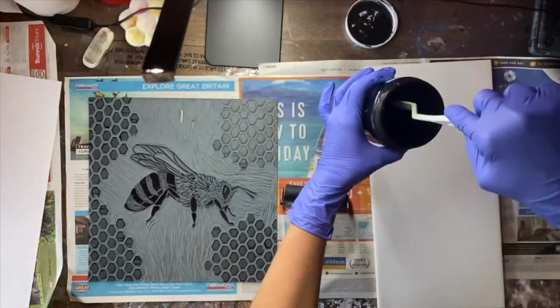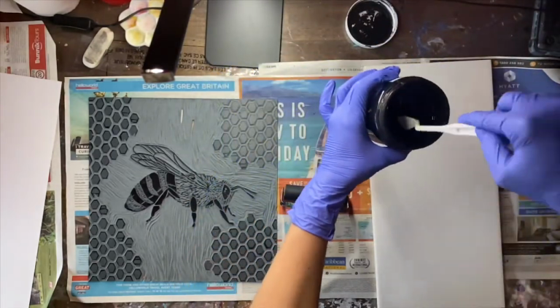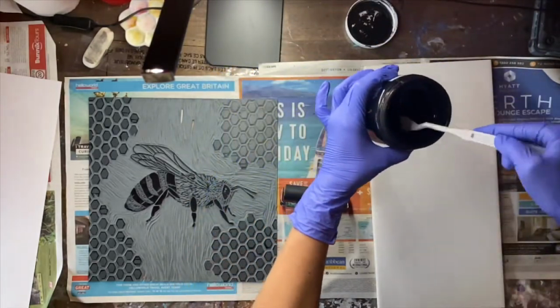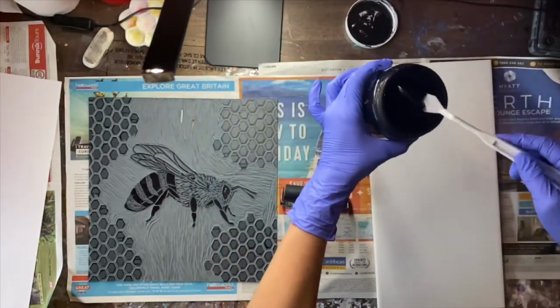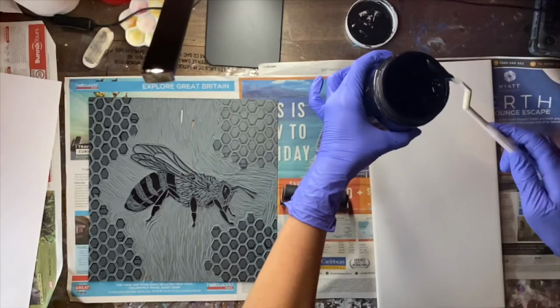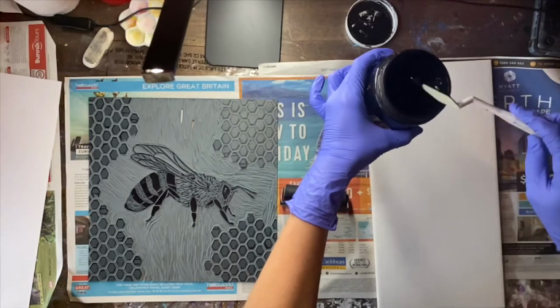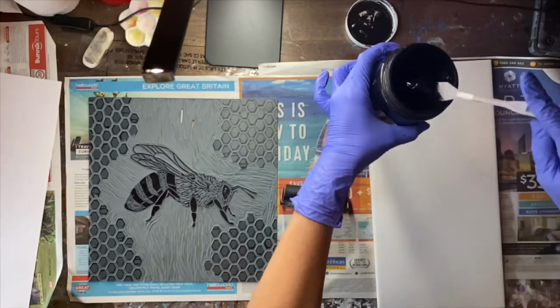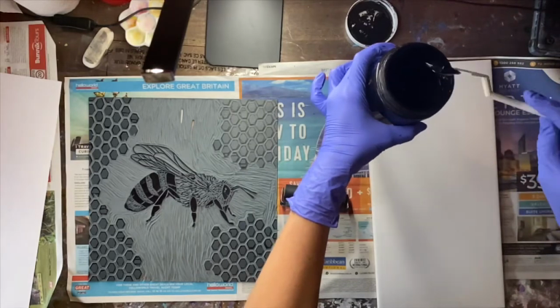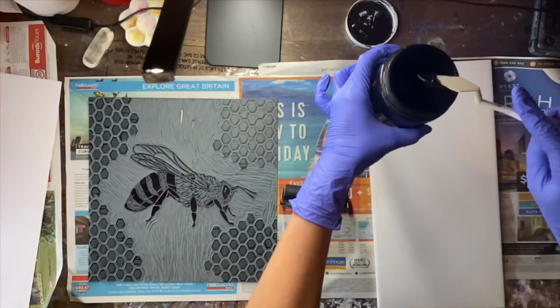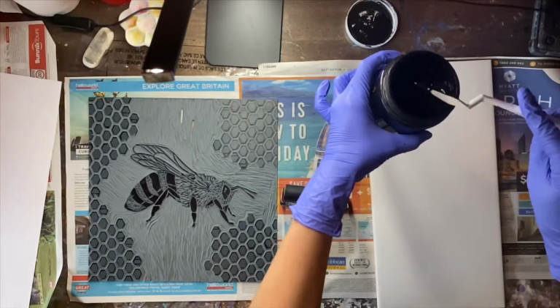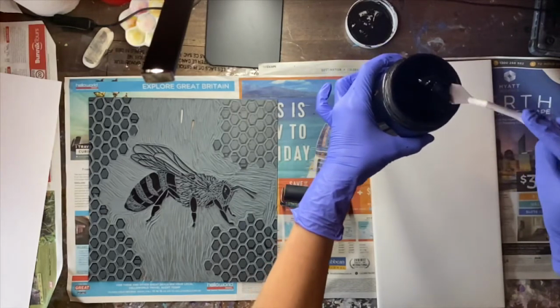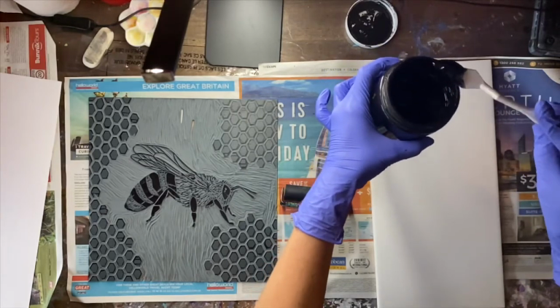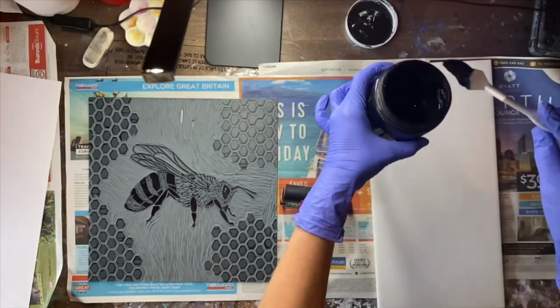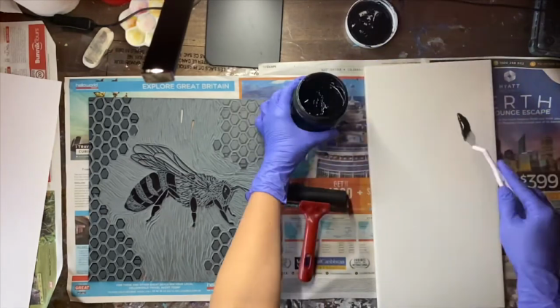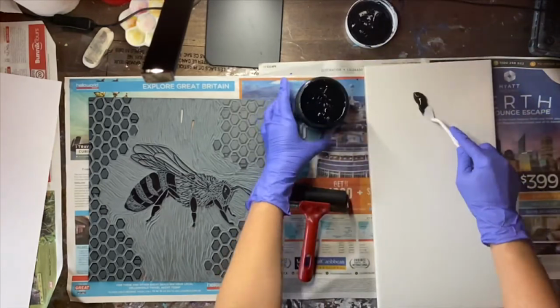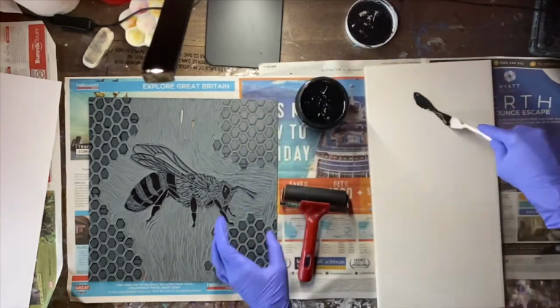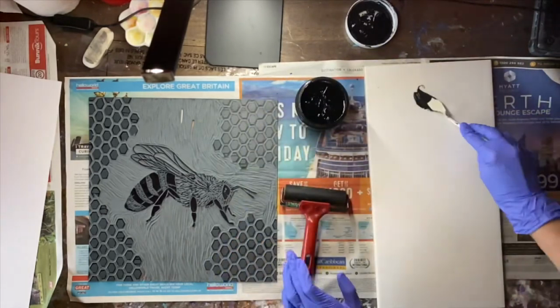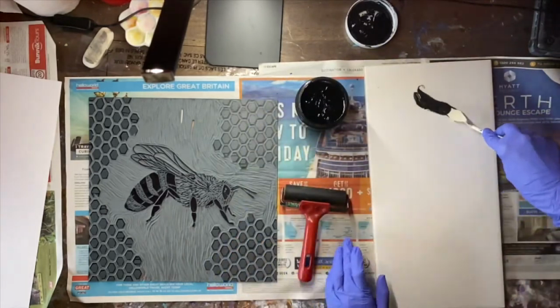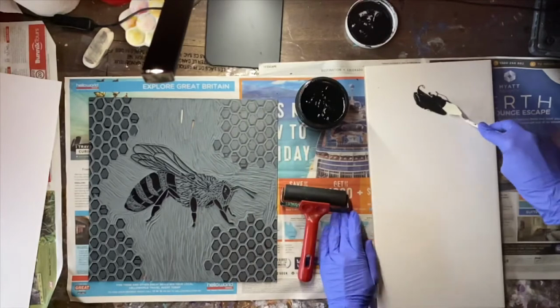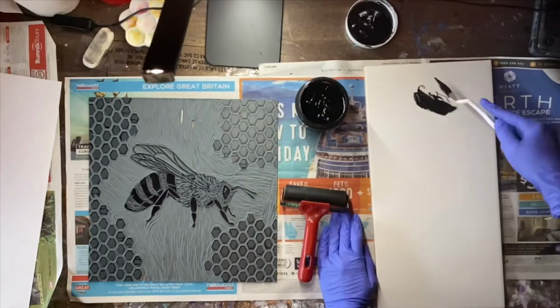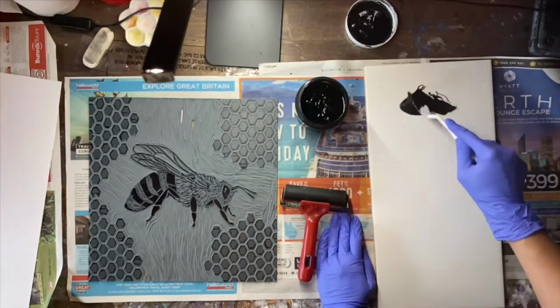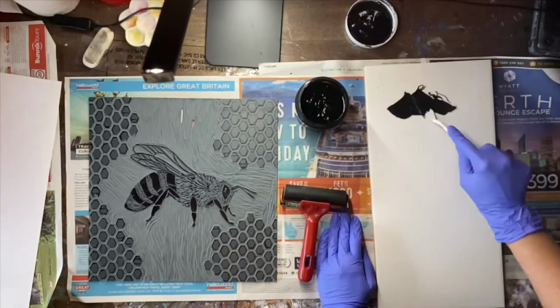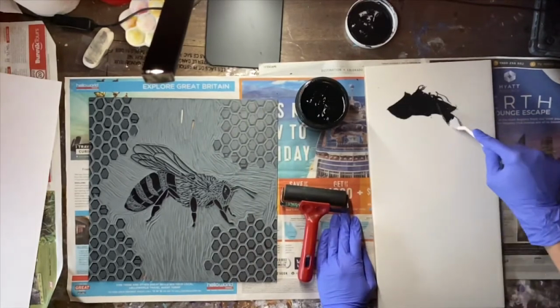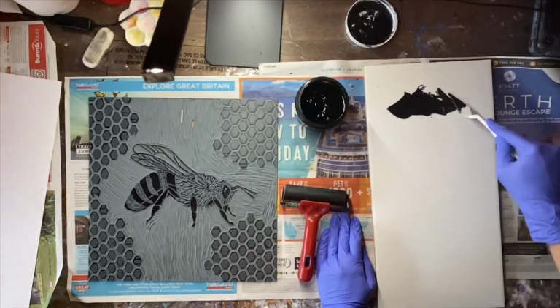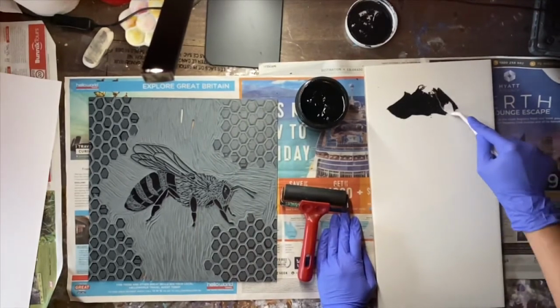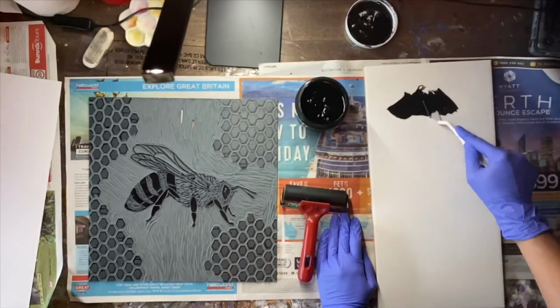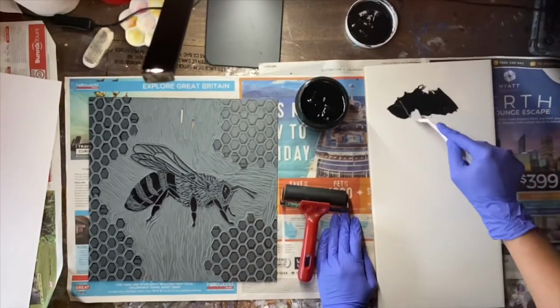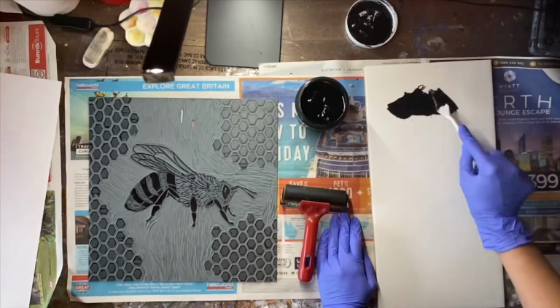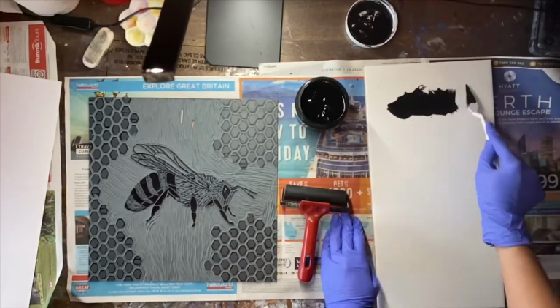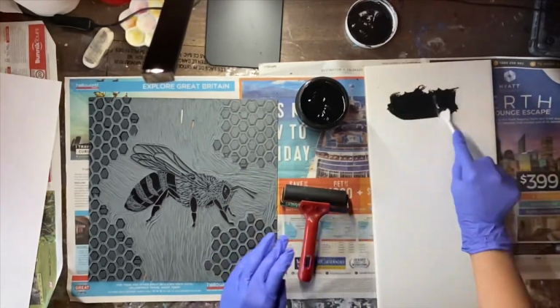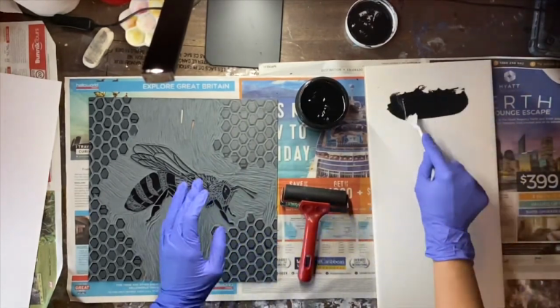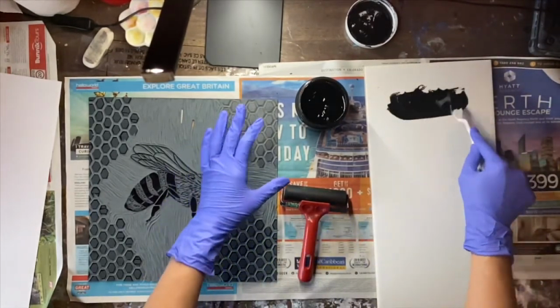Start off with a nice amount of ink. I like to warm it up a little and just spread it out.